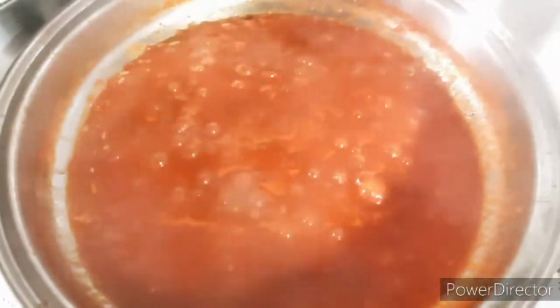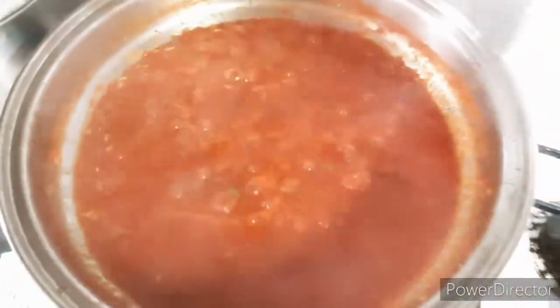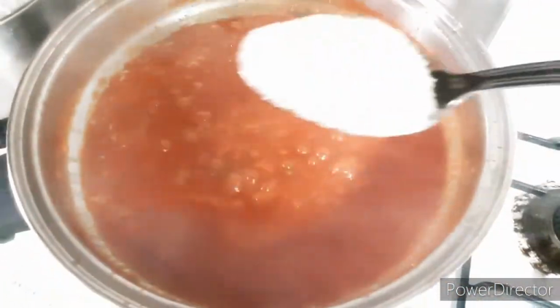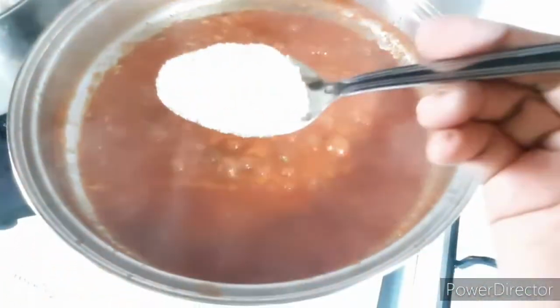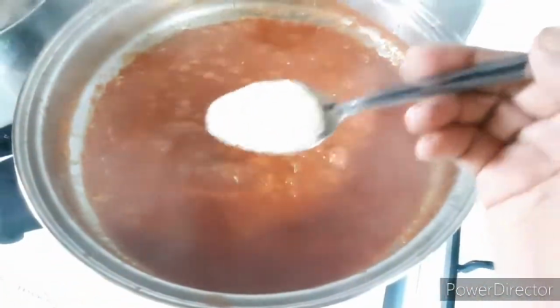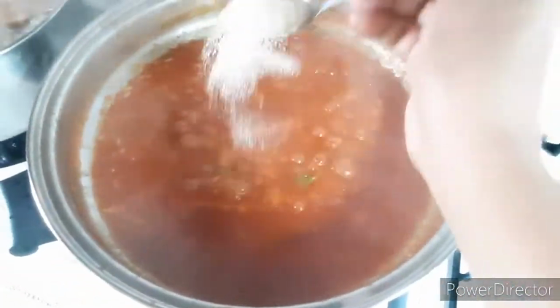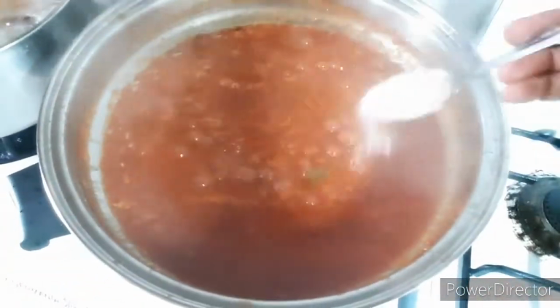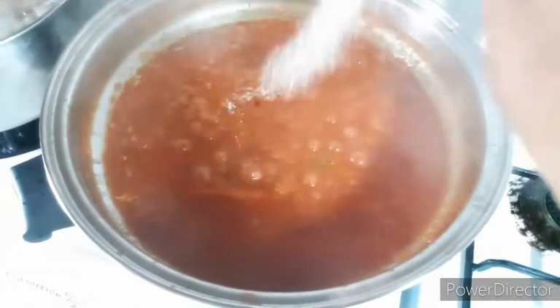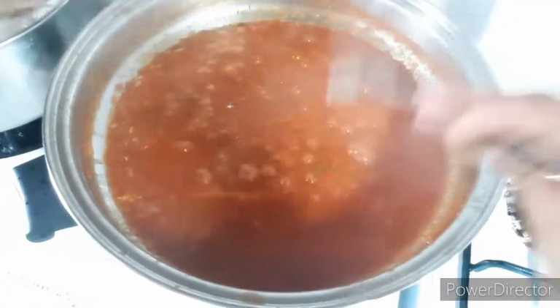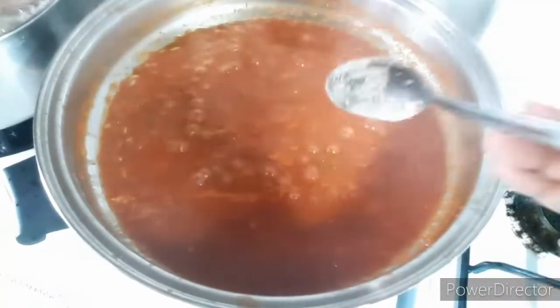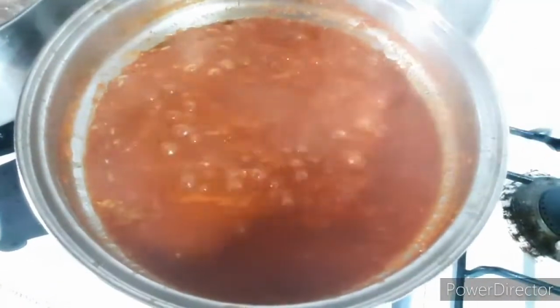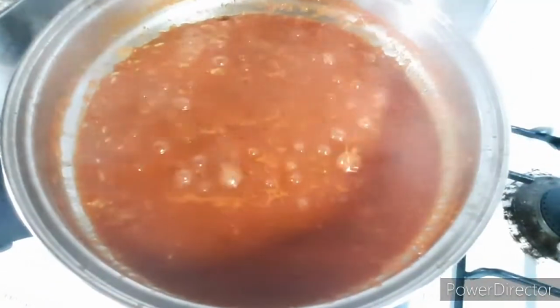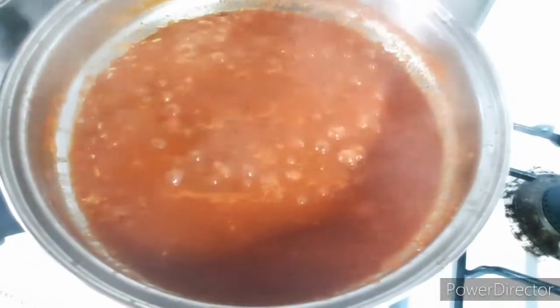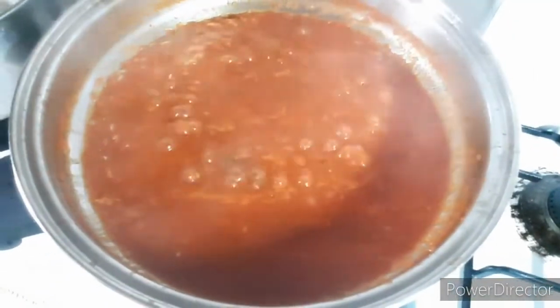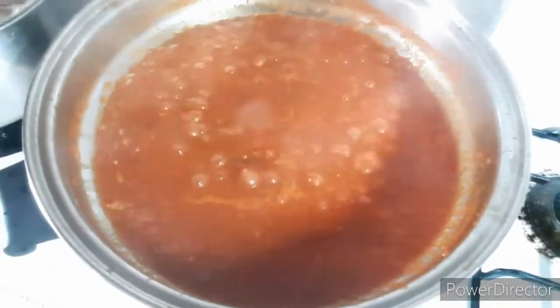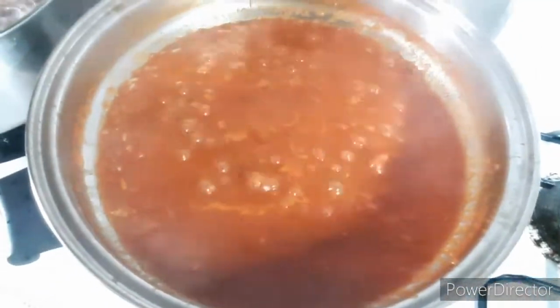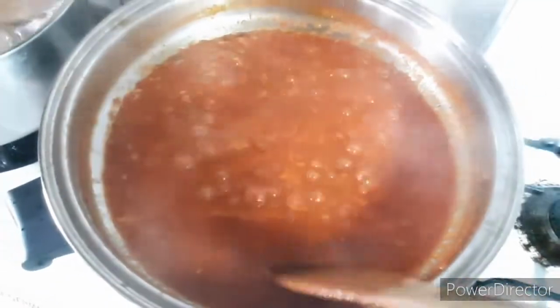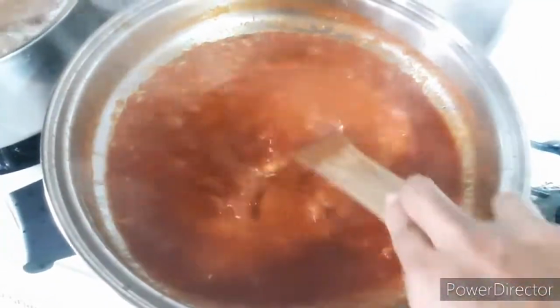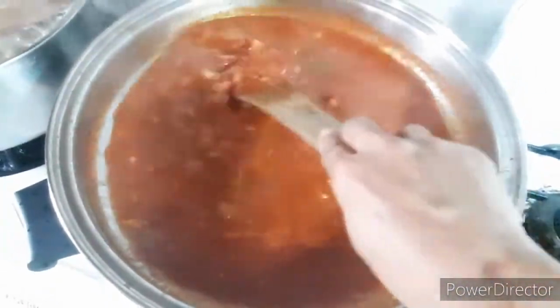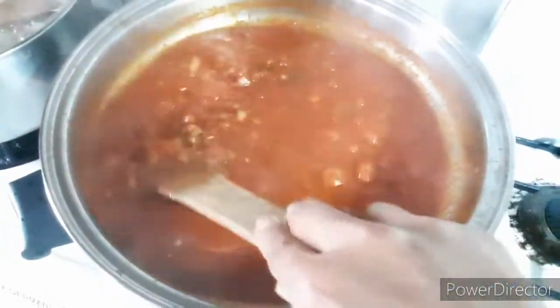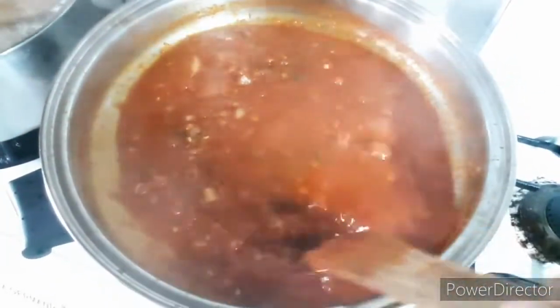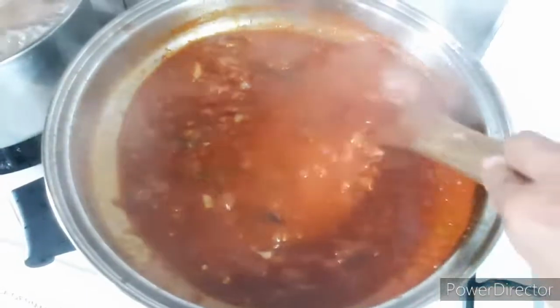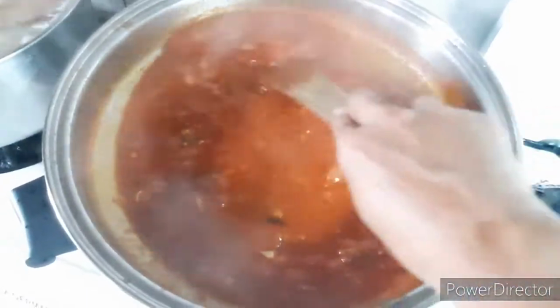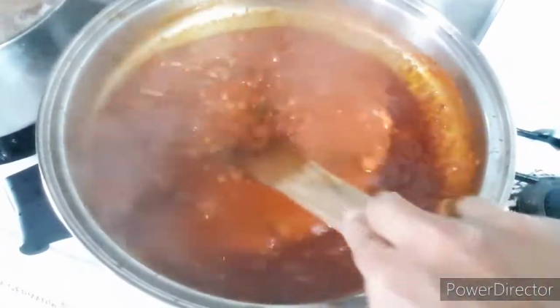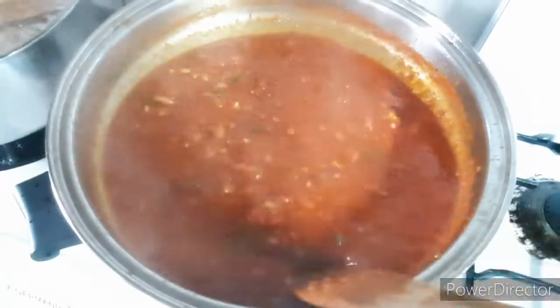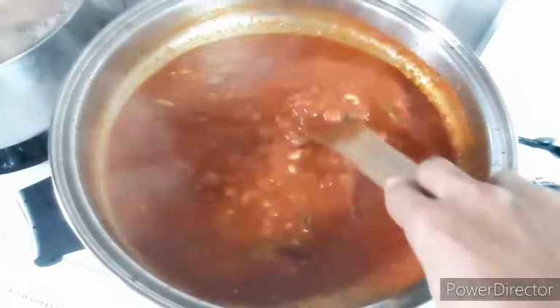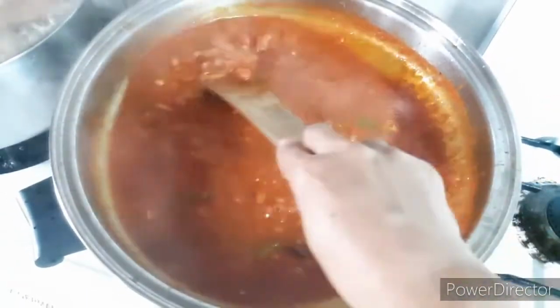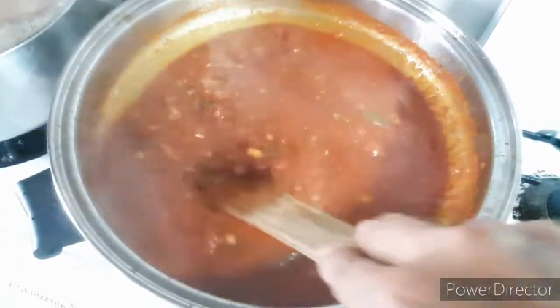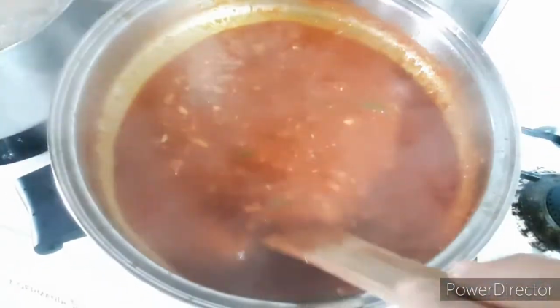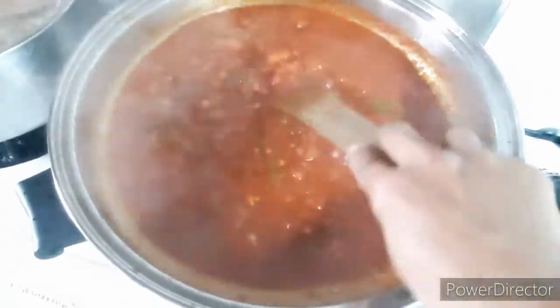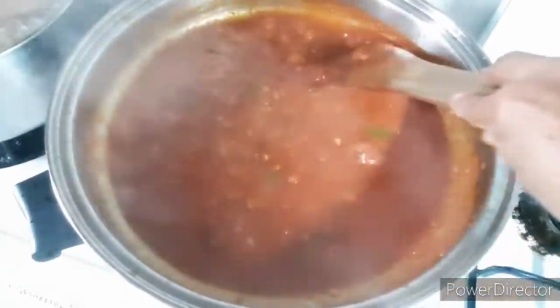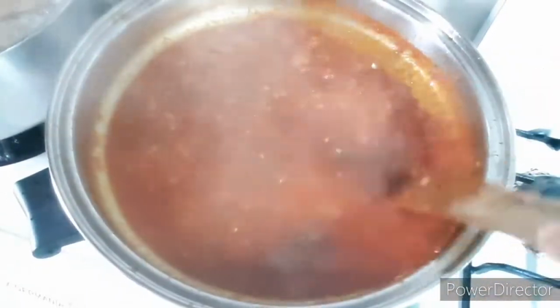Mag-add din tayo ng salt to taste and one tablespoon of sugar. After more than an hour, almost done — ito na ang ating sauce.